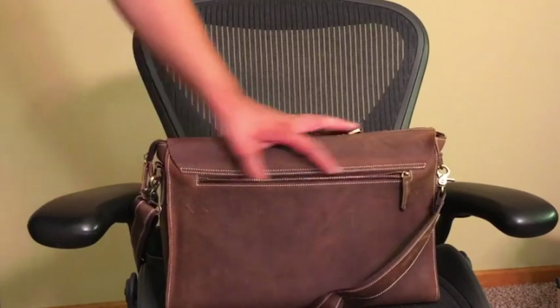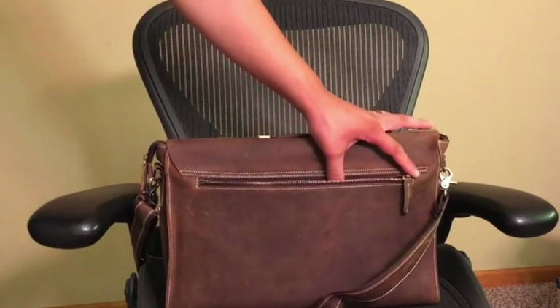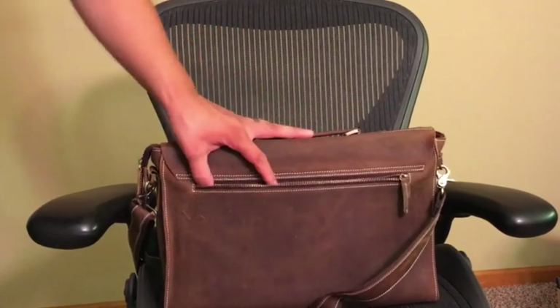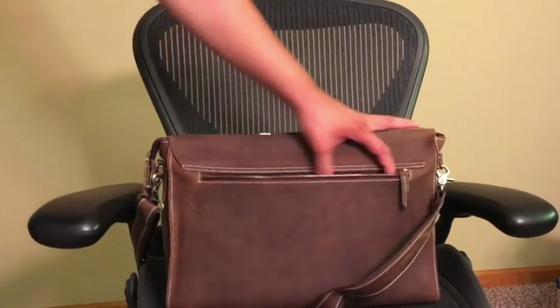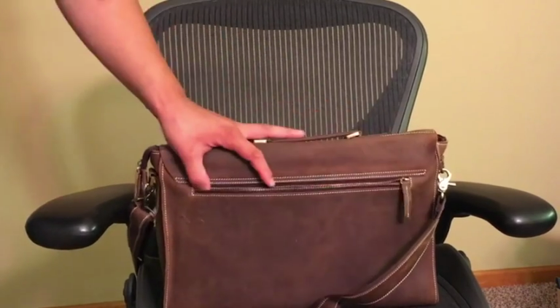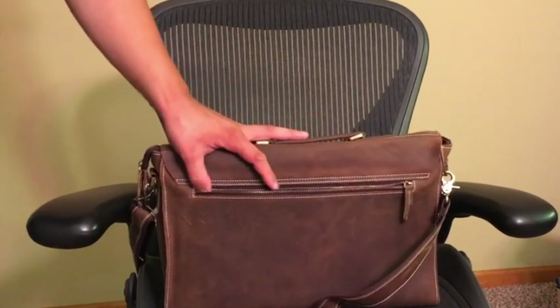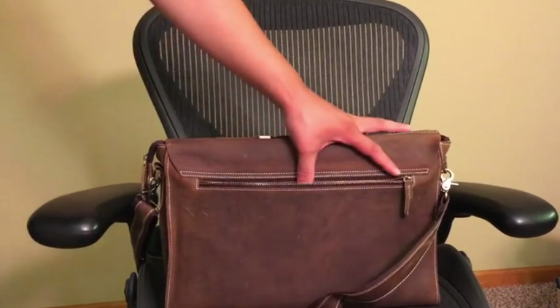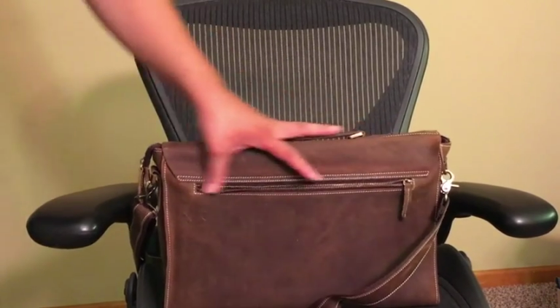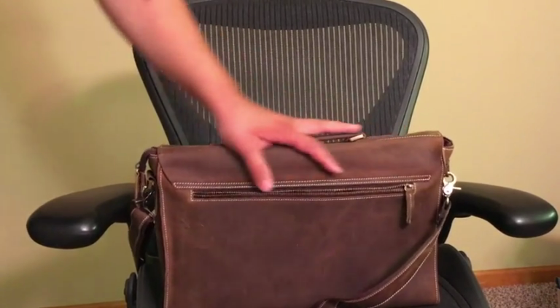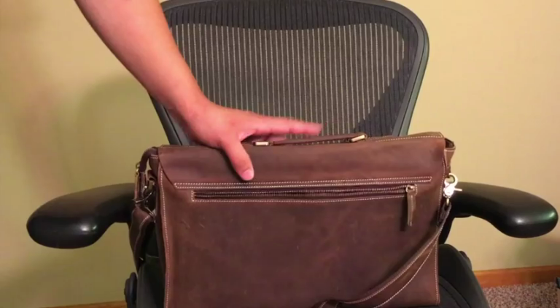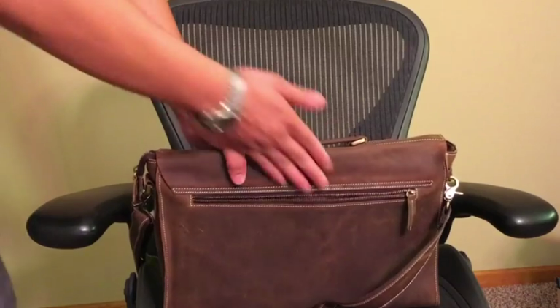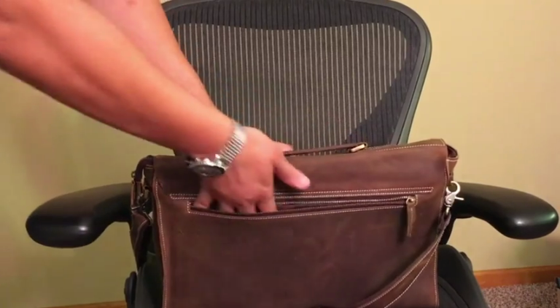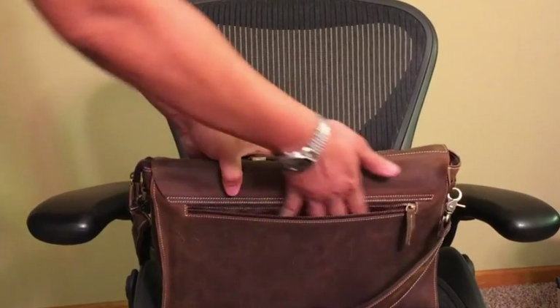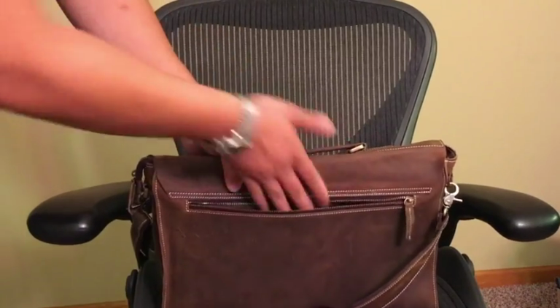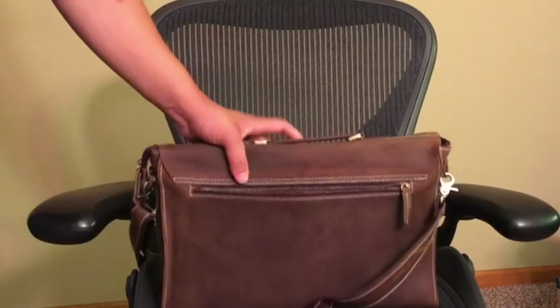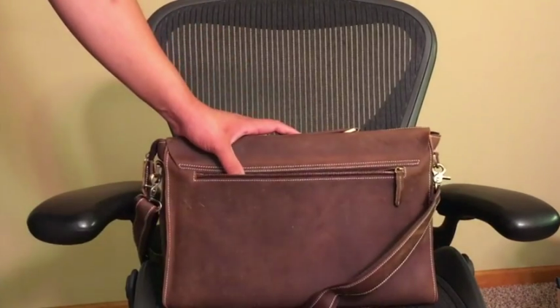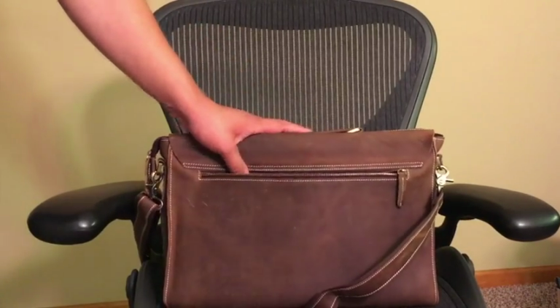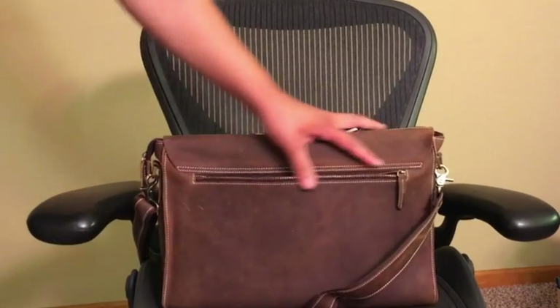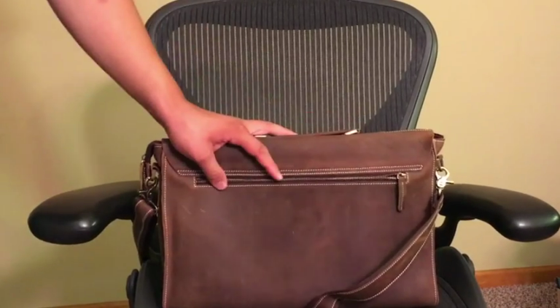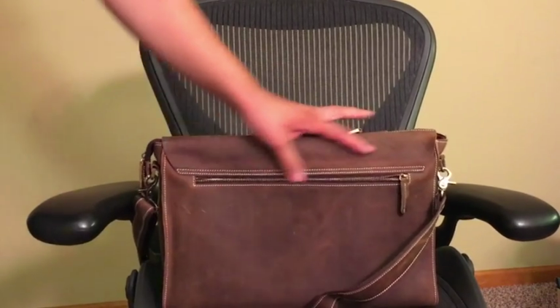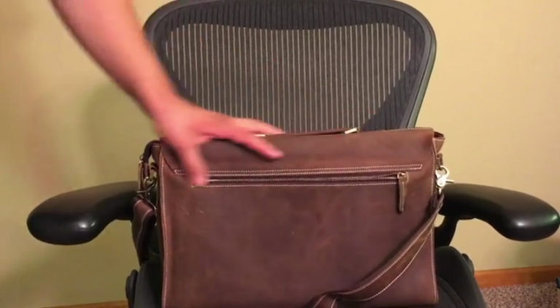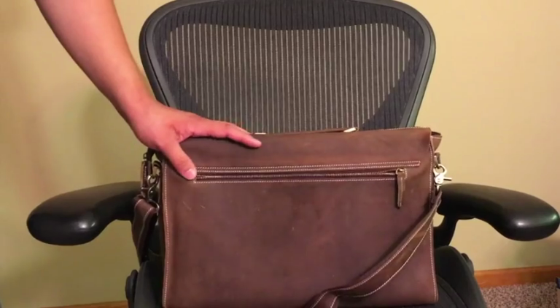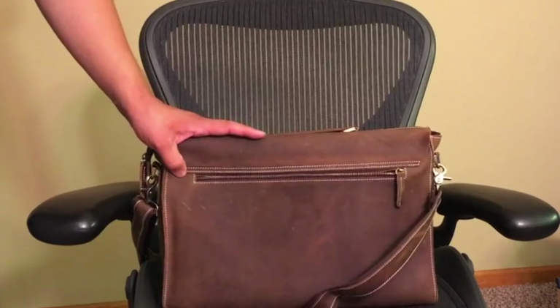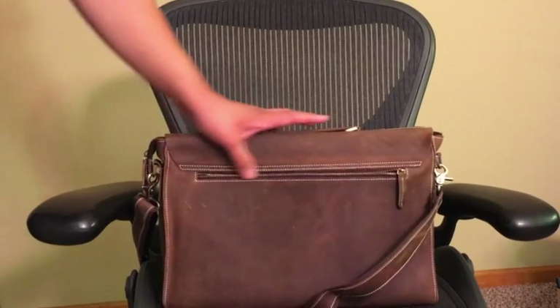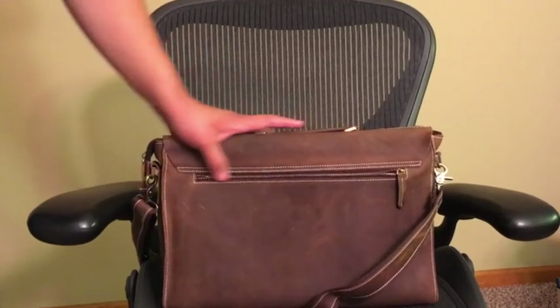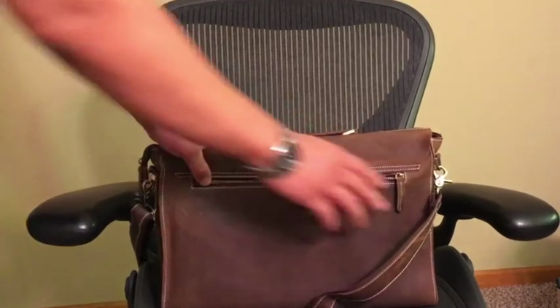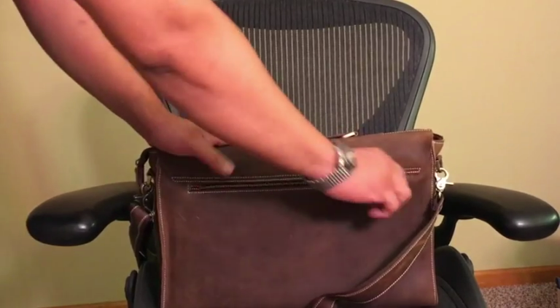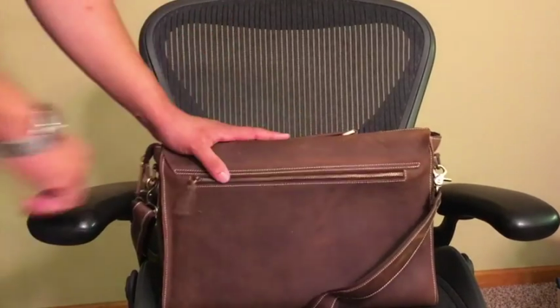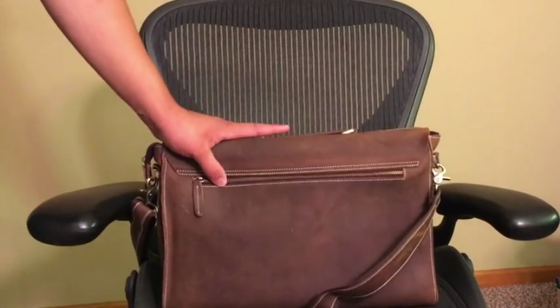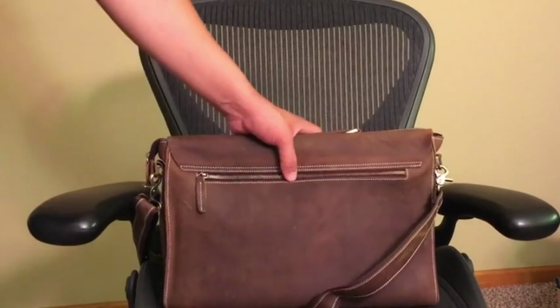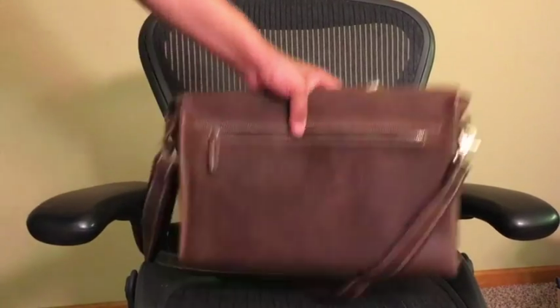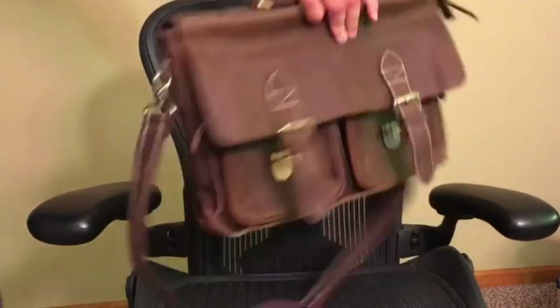One downside of this zipper is it's not quite wide enough for you to throw papers in, which would have been a nice plus. But you either get one or the other, and with the way they built it with the other pocket, I do enjoy the design.